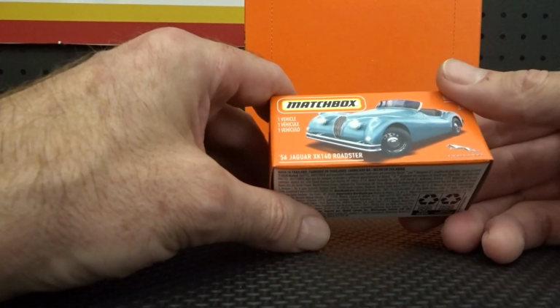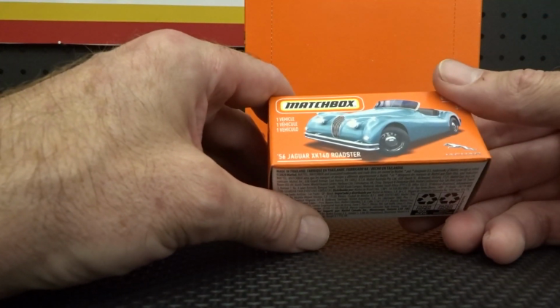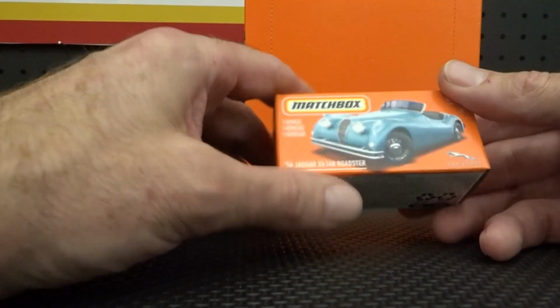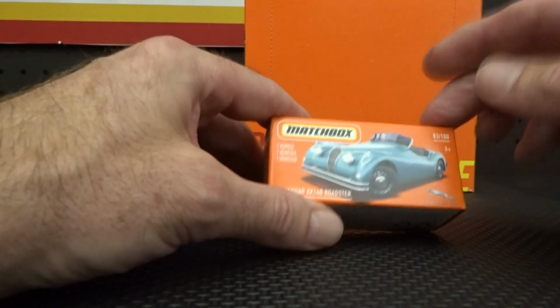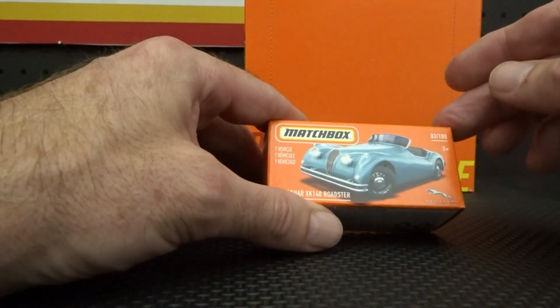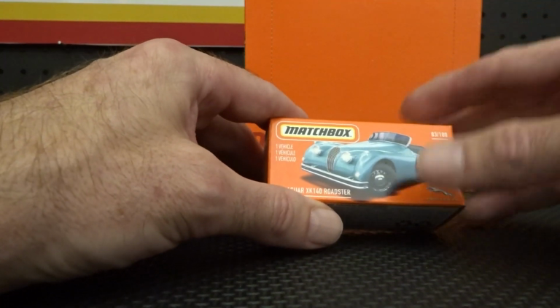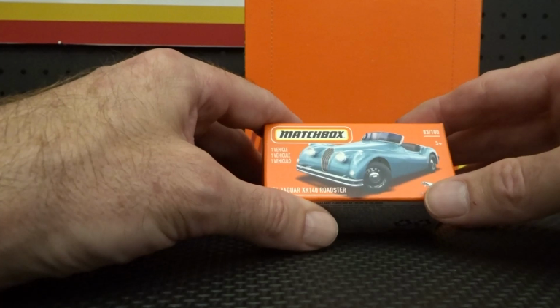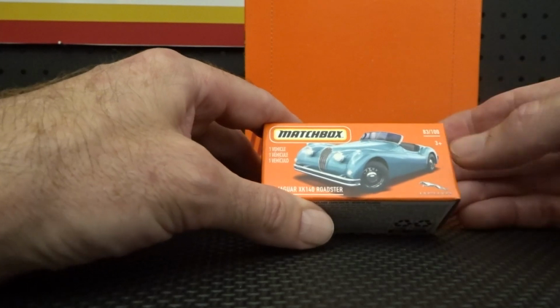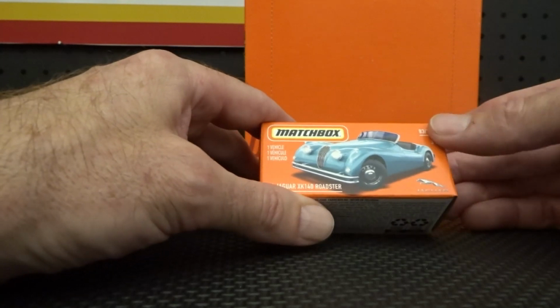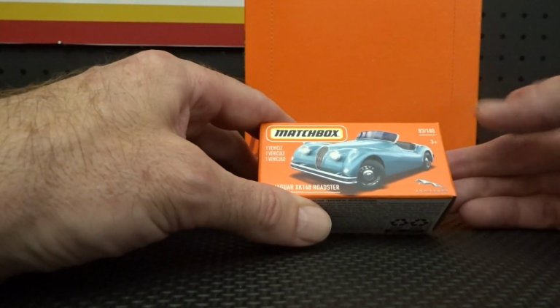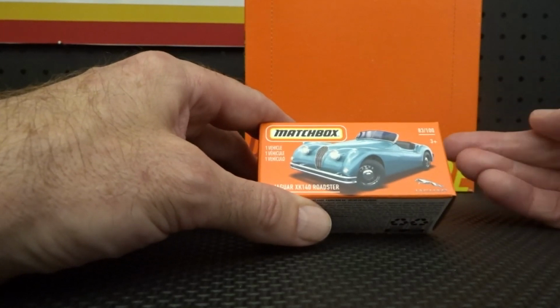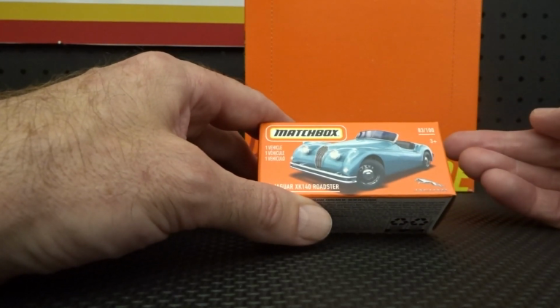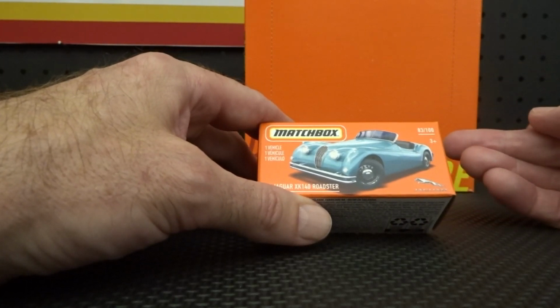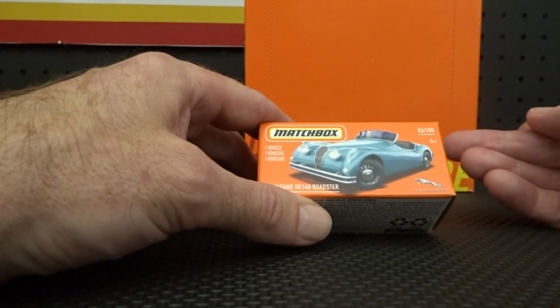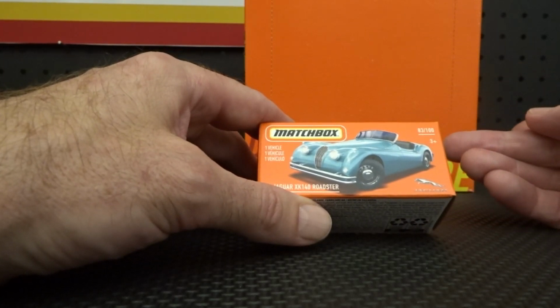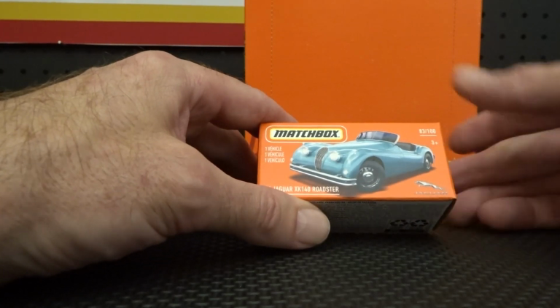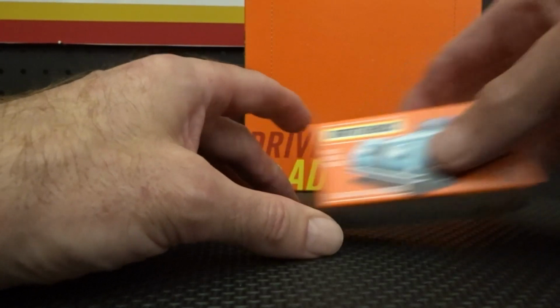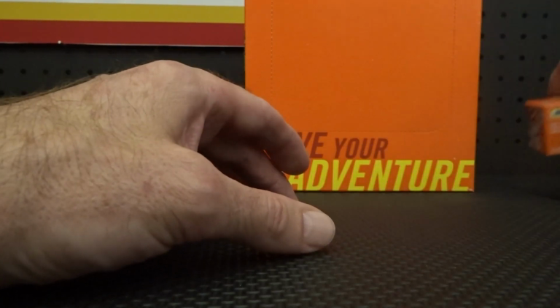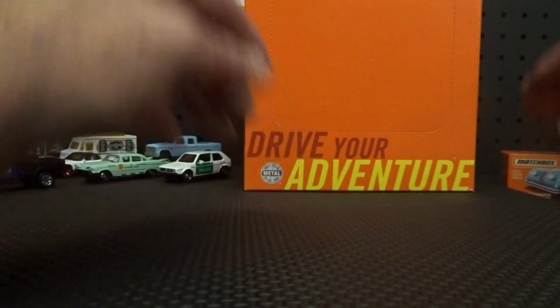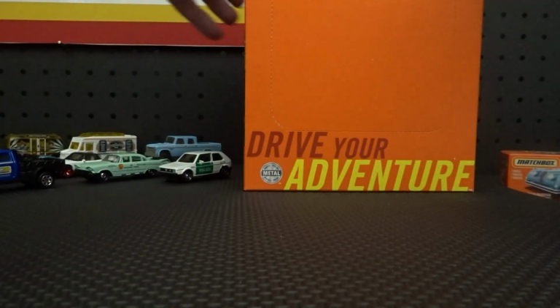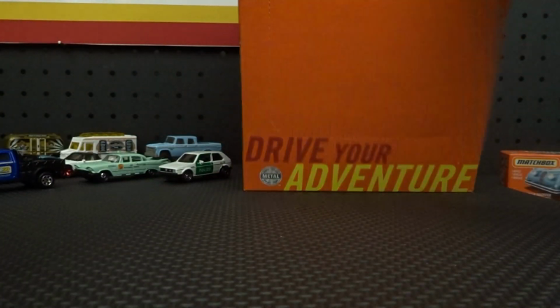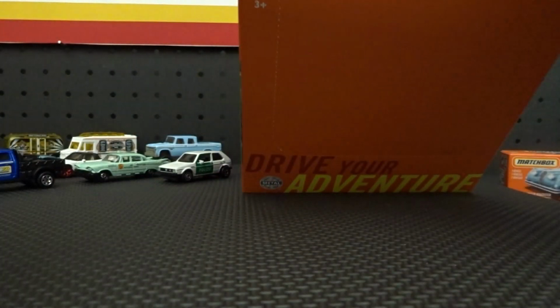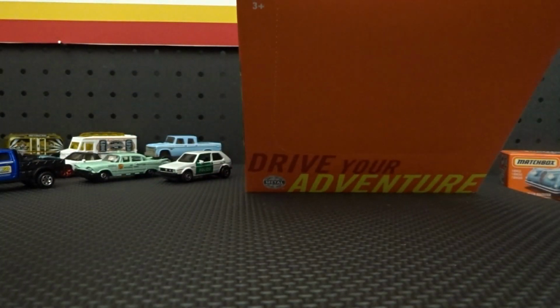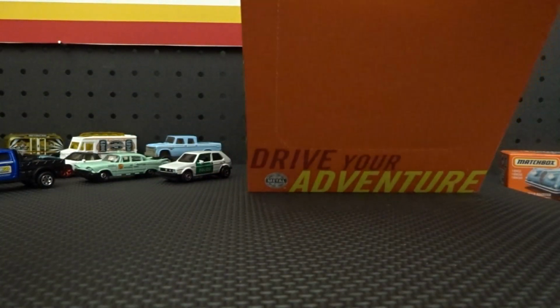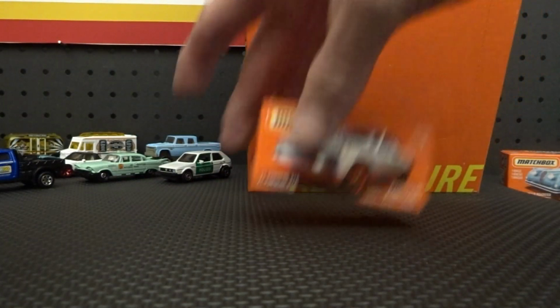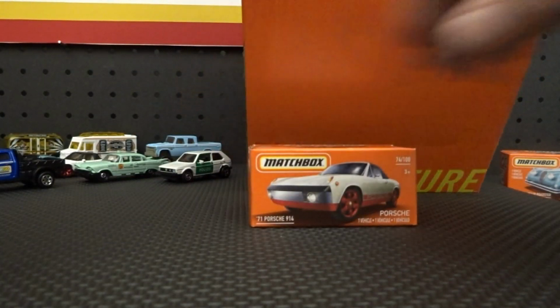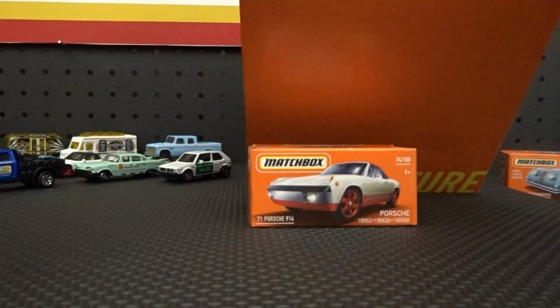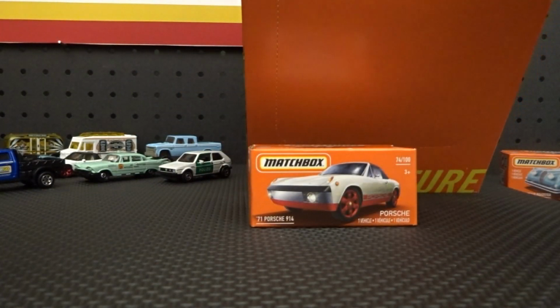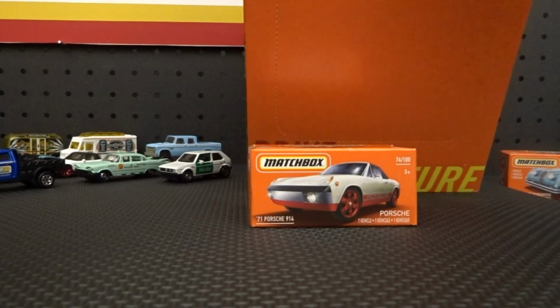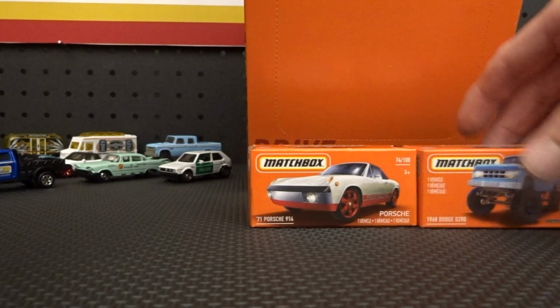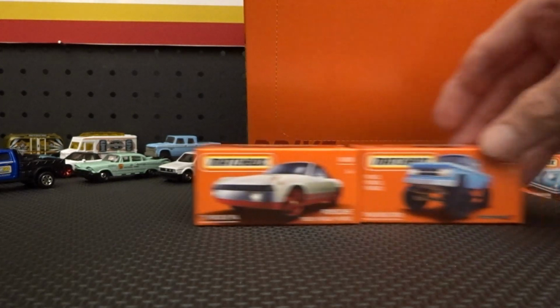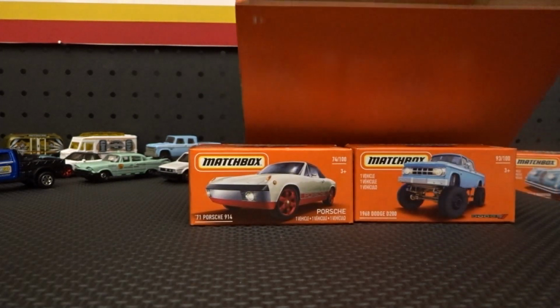Because there are 36 in this box, we are going to get some doubles. So we have another Porsche, another D200, and another policeman to arrest the trees.